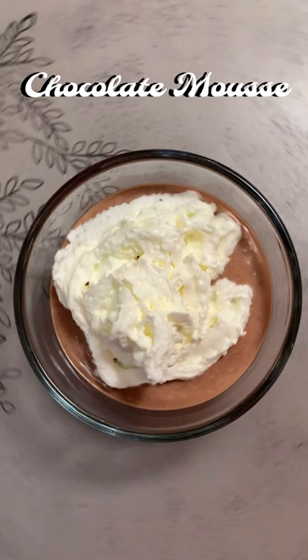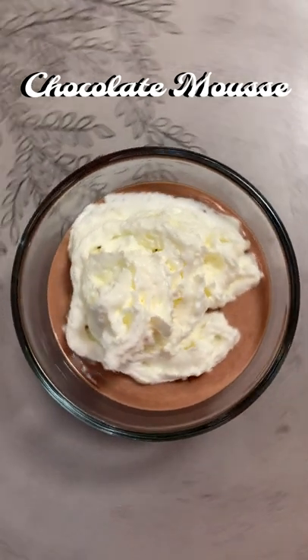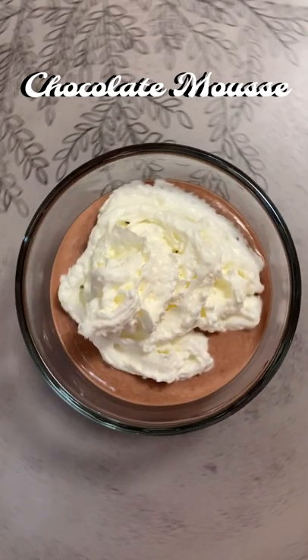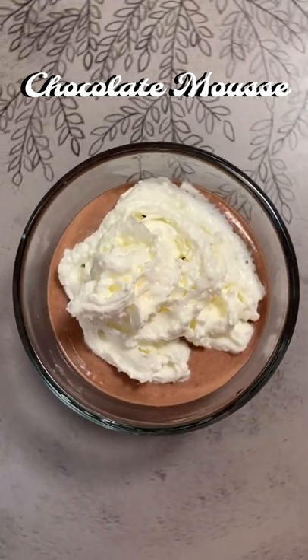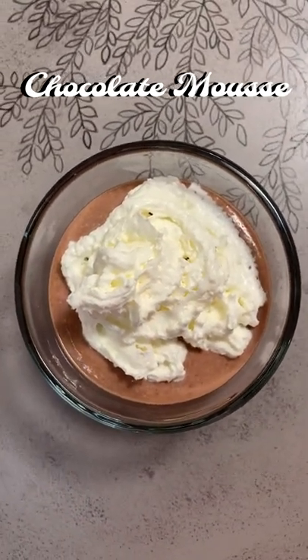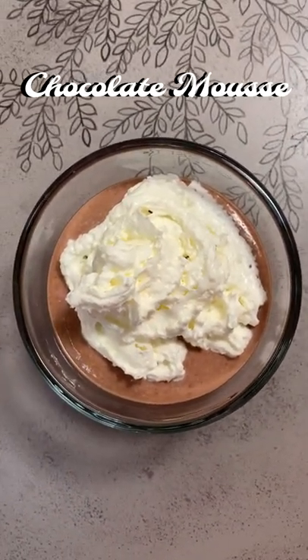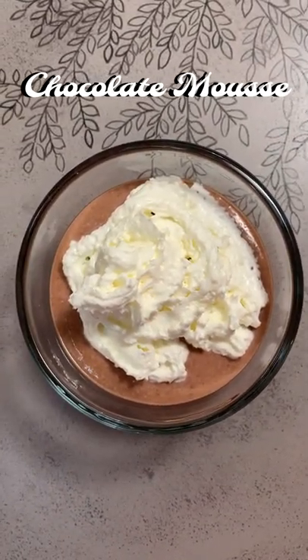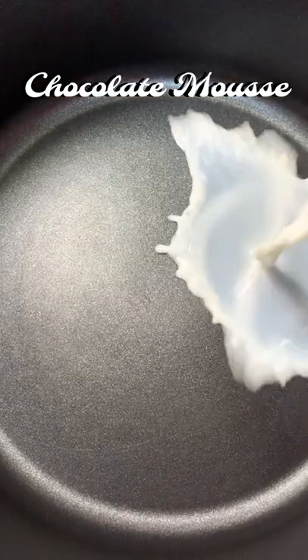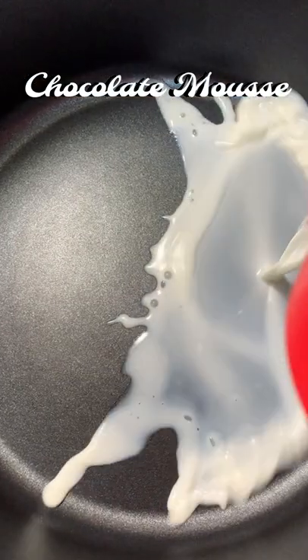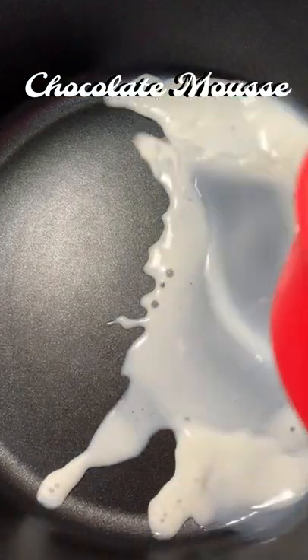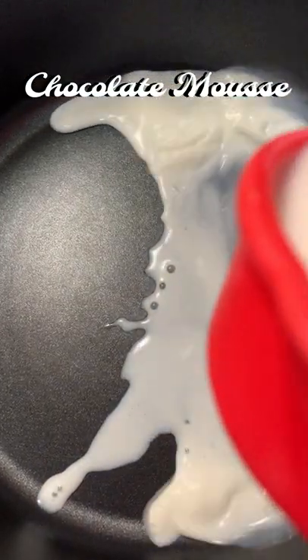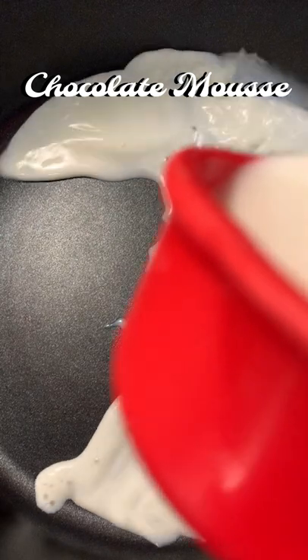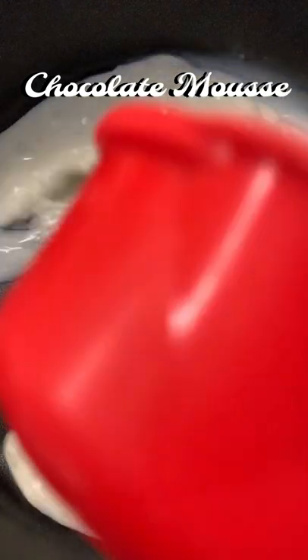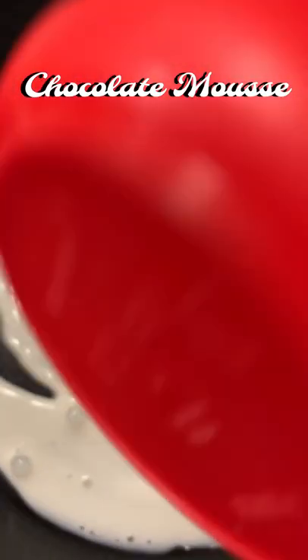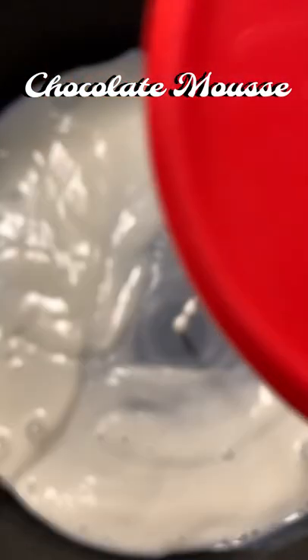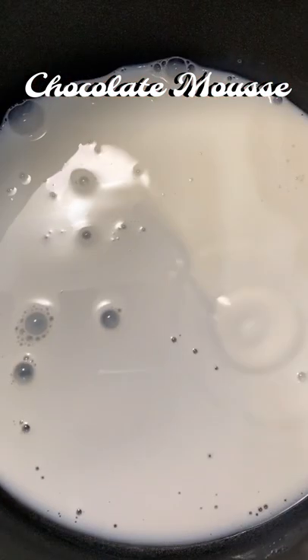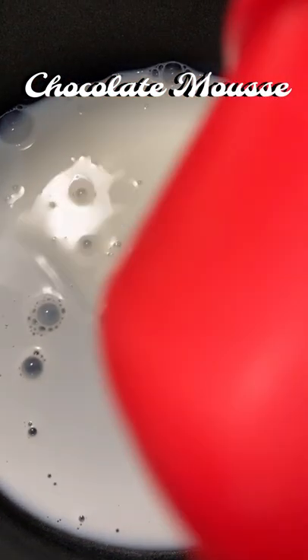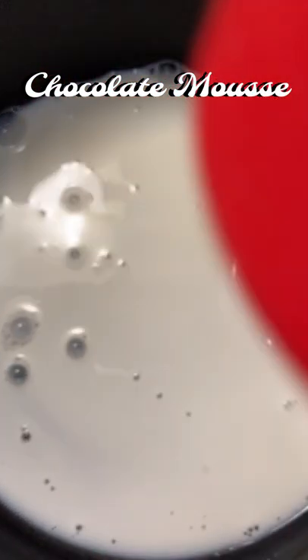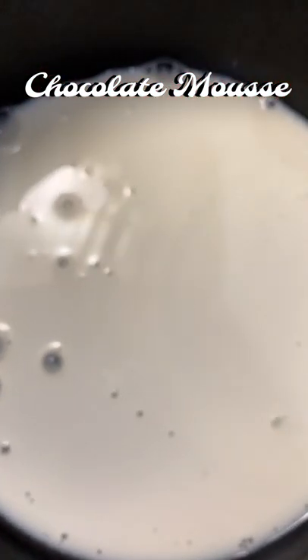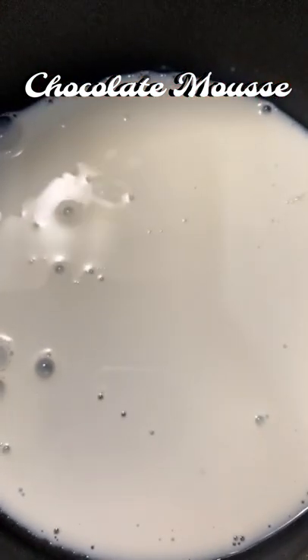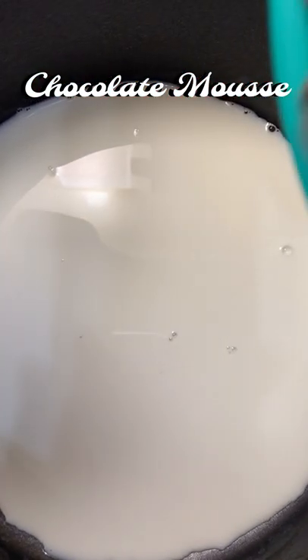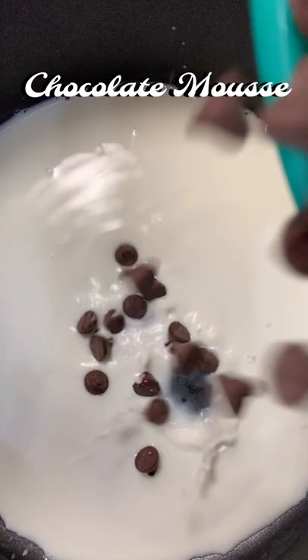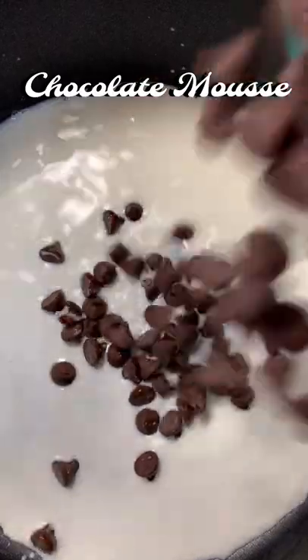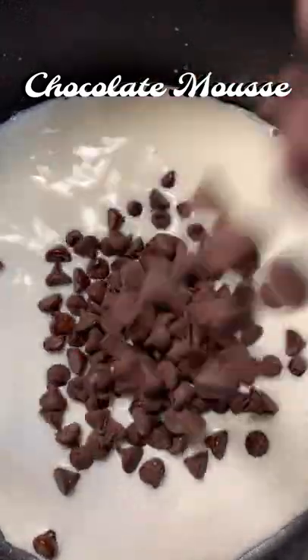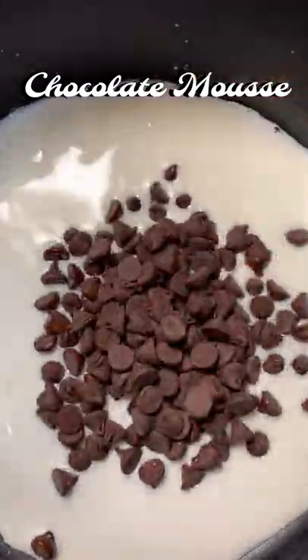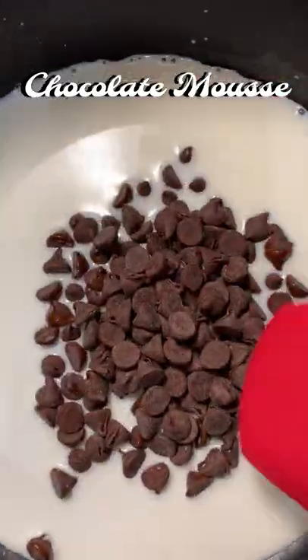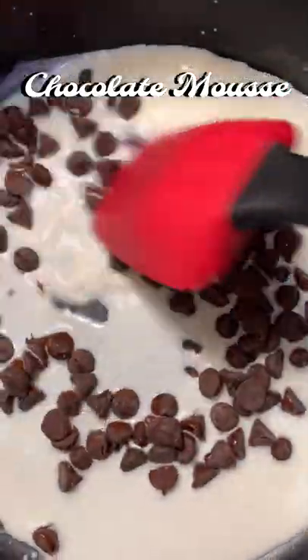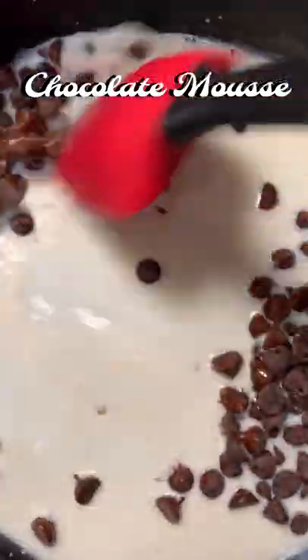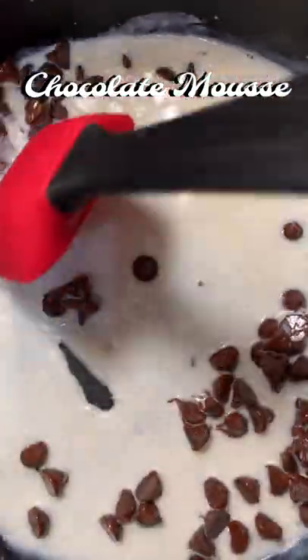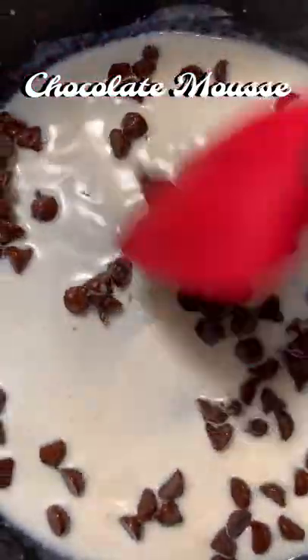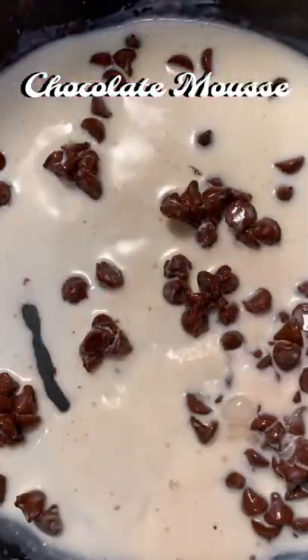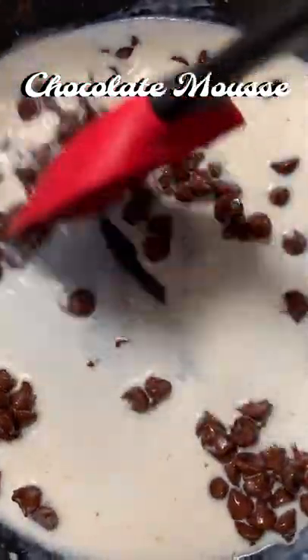We are going to make chocolate mousse. Pour half cup milk in a saucepan and put it on low heat. When the milk warms up, you can add half cup of chocolate chips and stir them until they melt. Don't bring the milk to a boil.